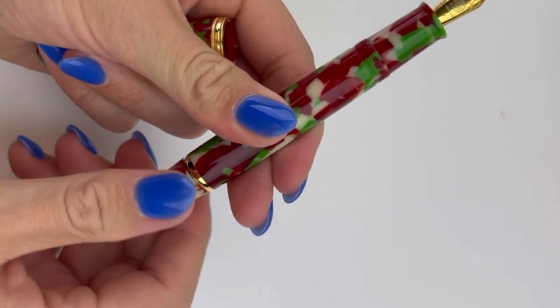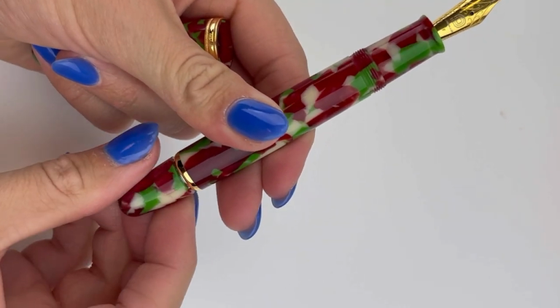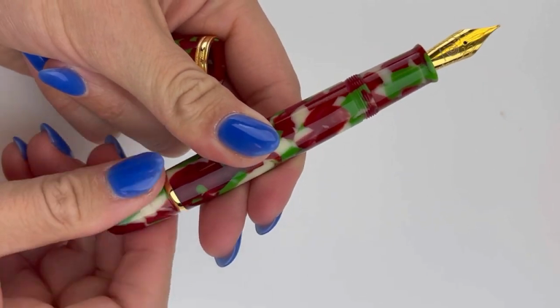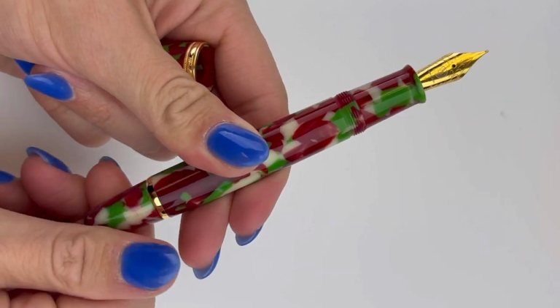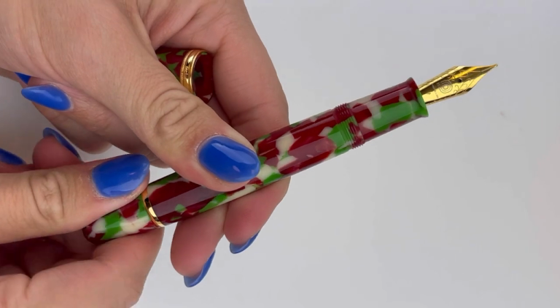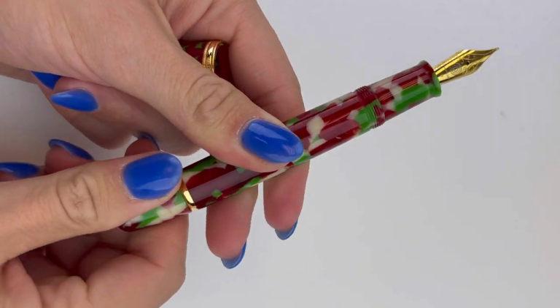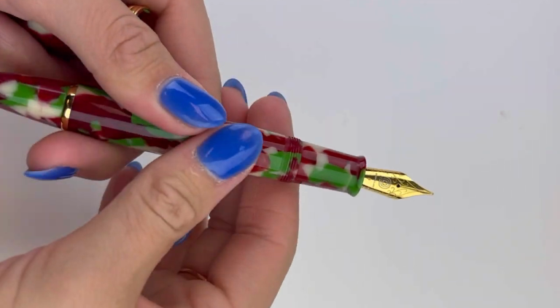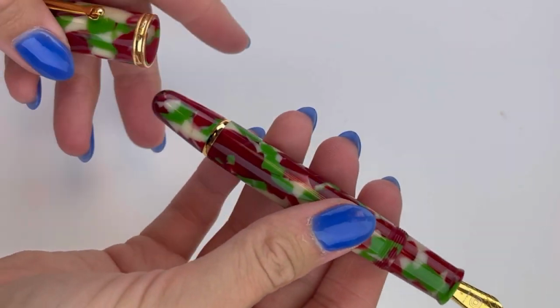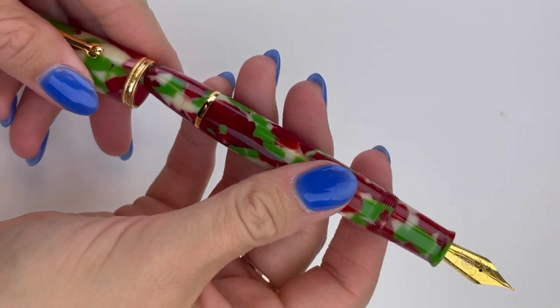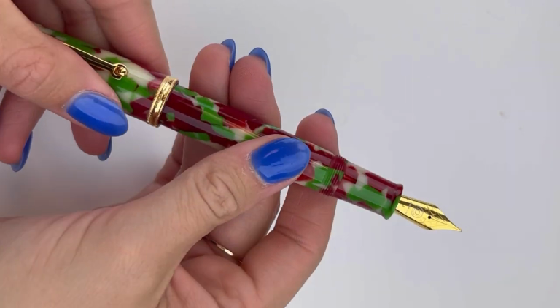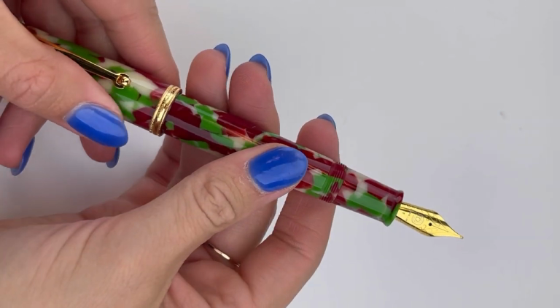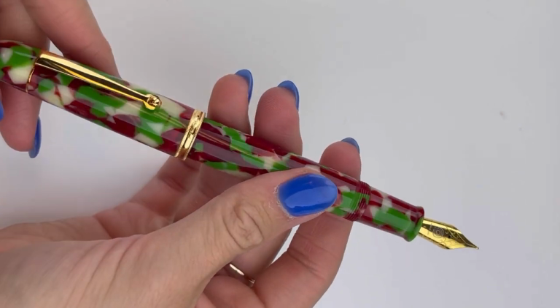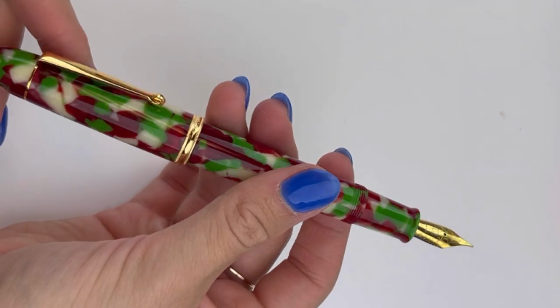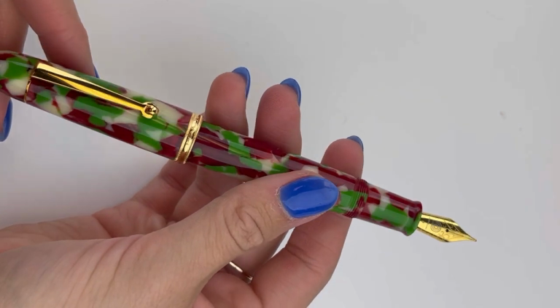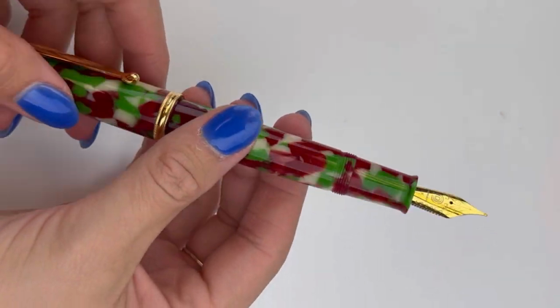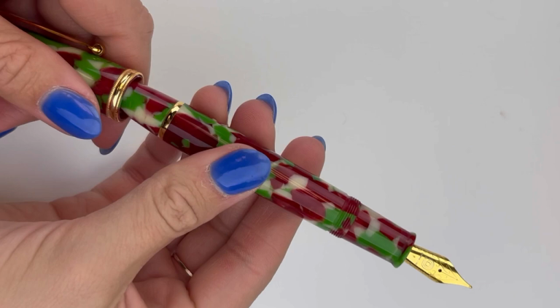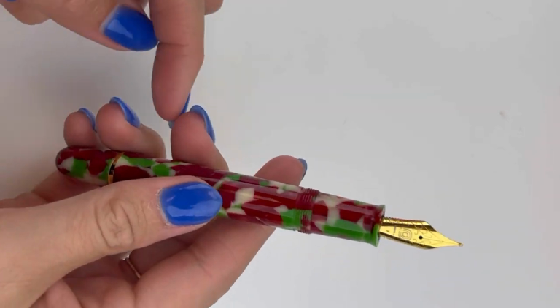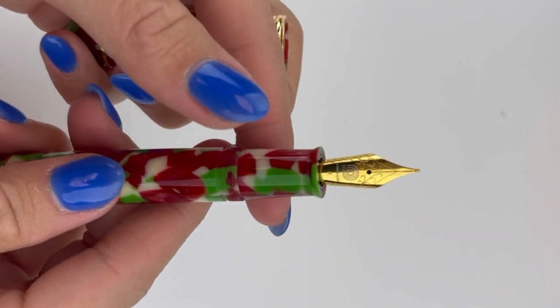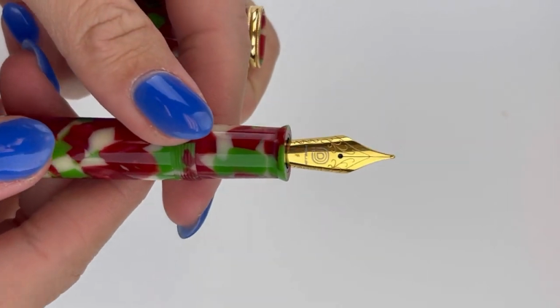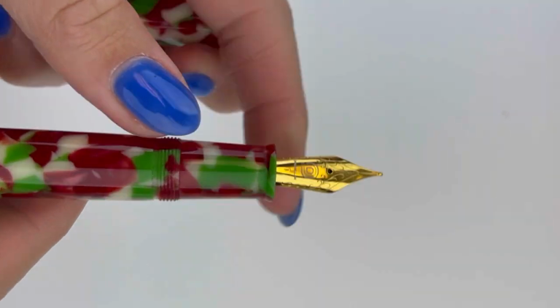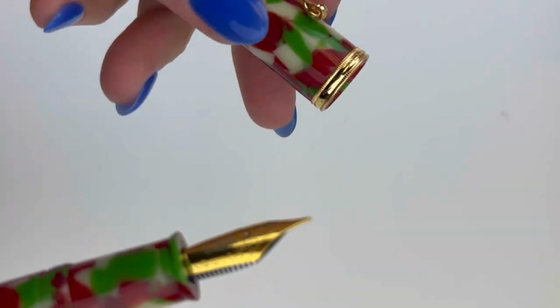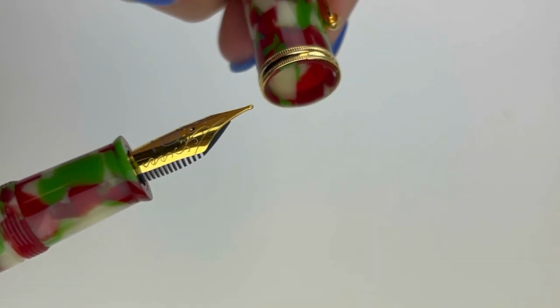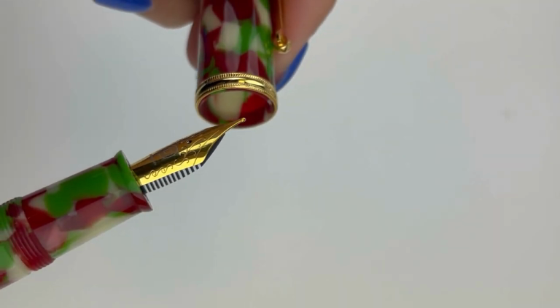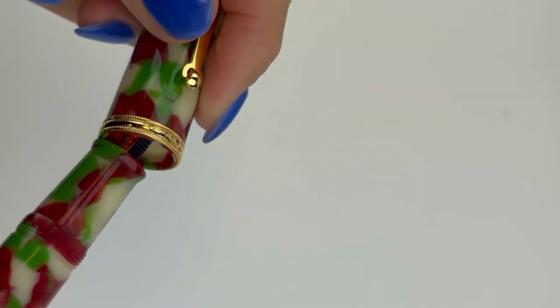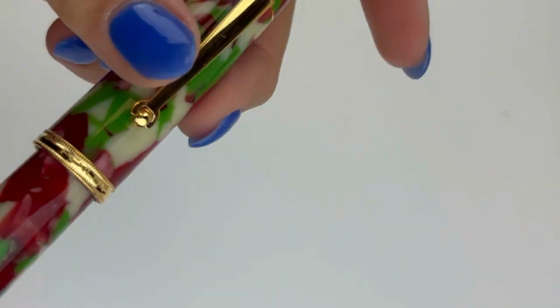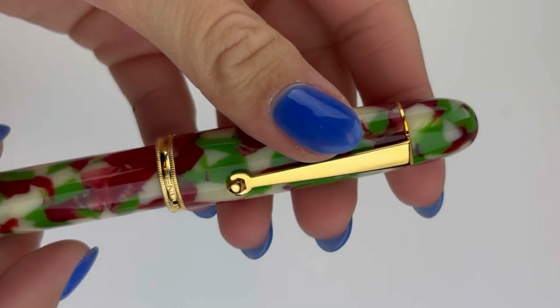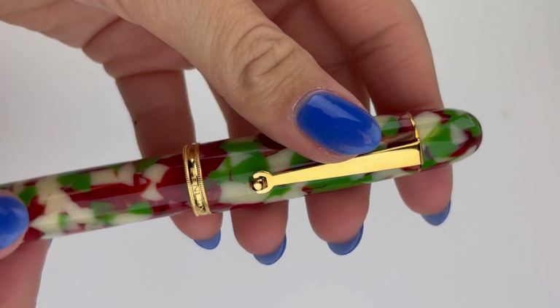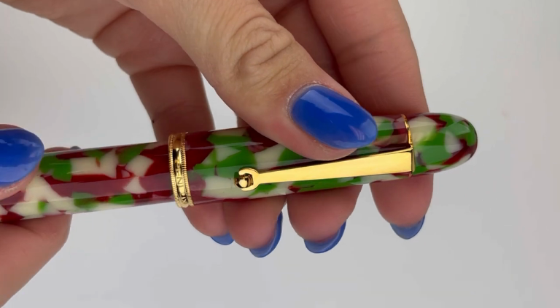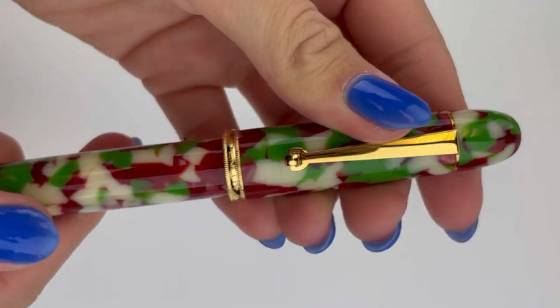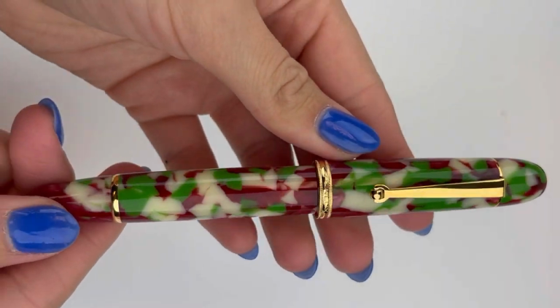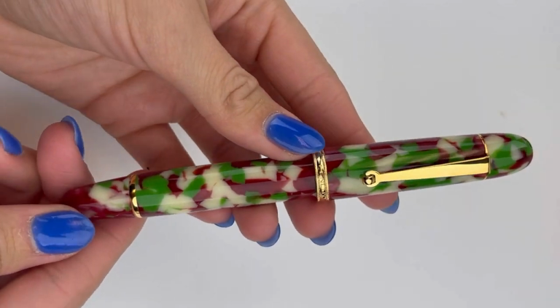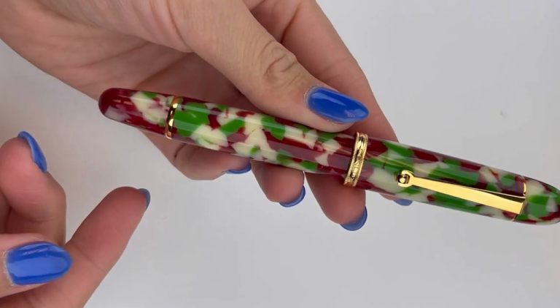This is the piston mechanism that you use to fill your pen with ink. The pen is postable. And that is a threaded cap. That is your quick look at the Pinlux Masterpiece Grande 2022 Christmas Edition.